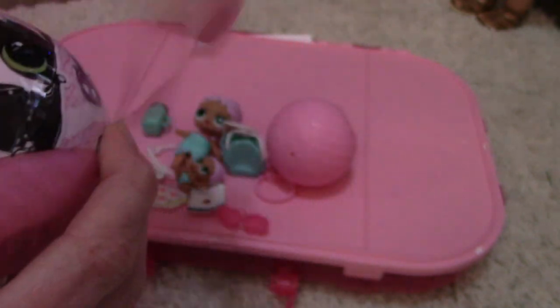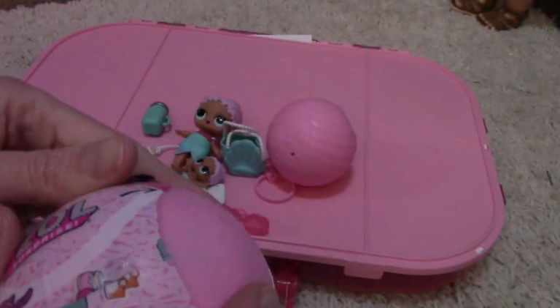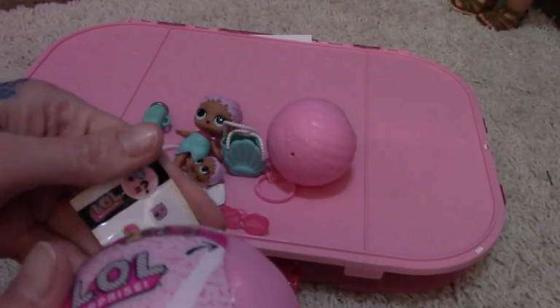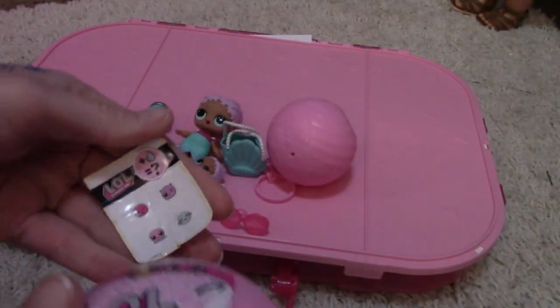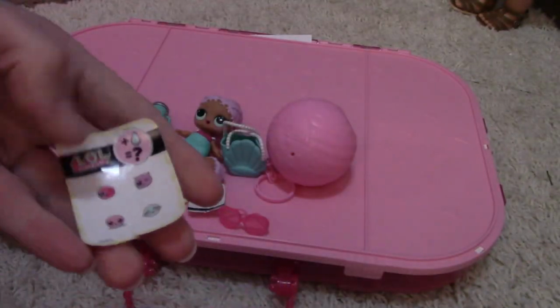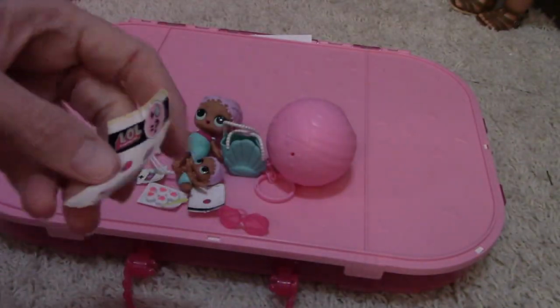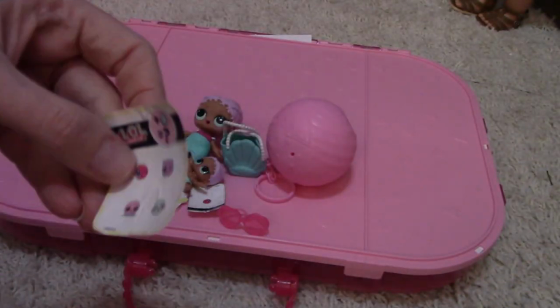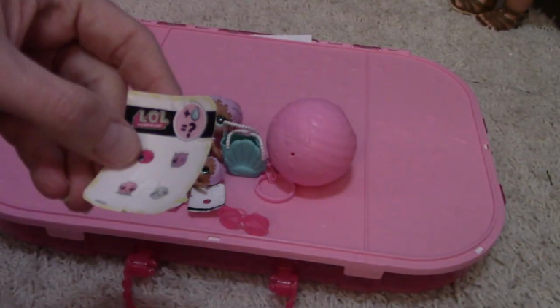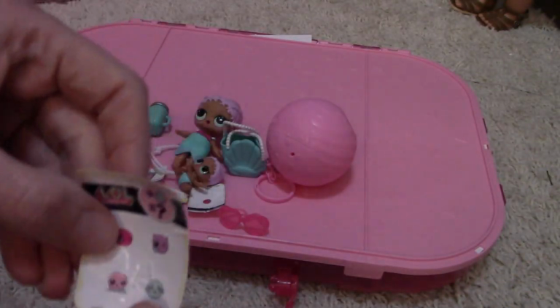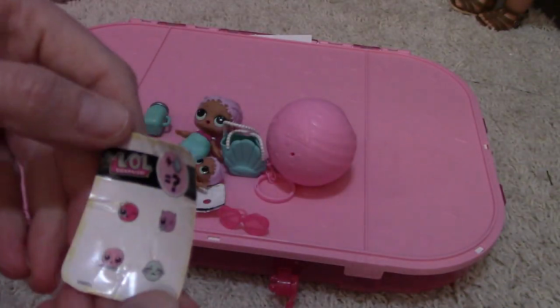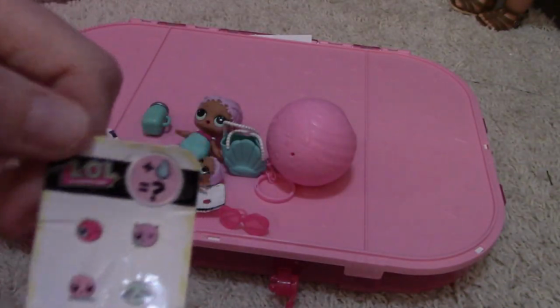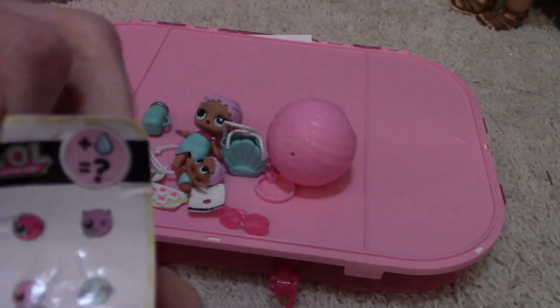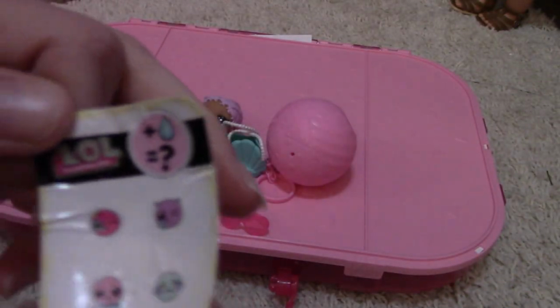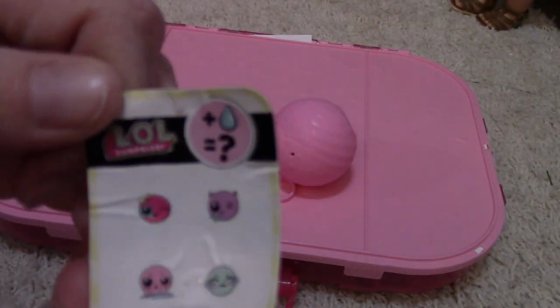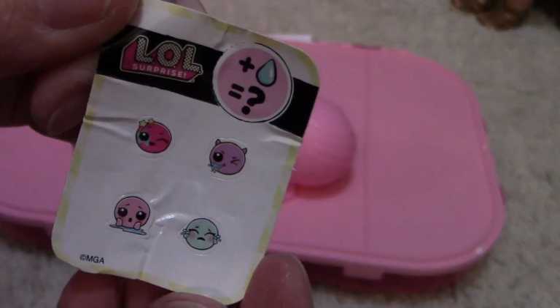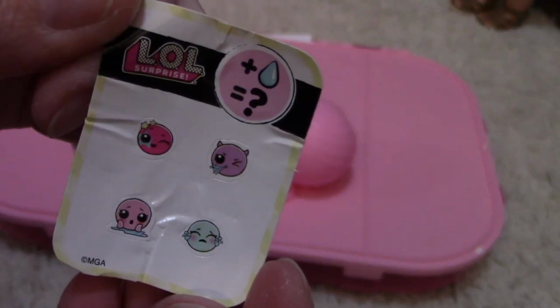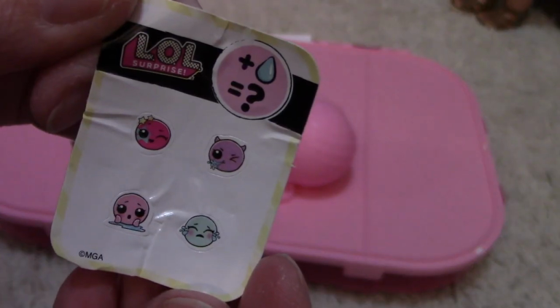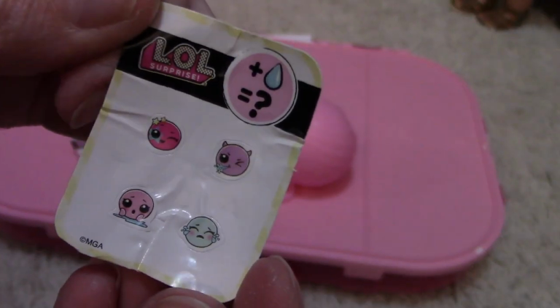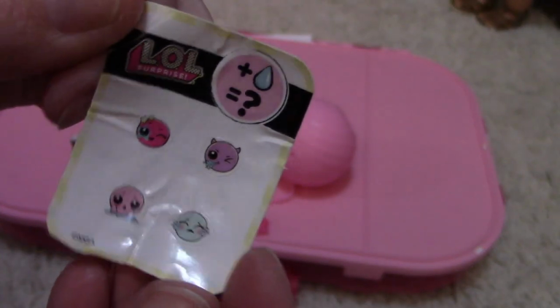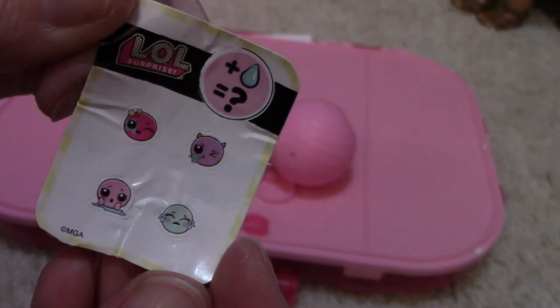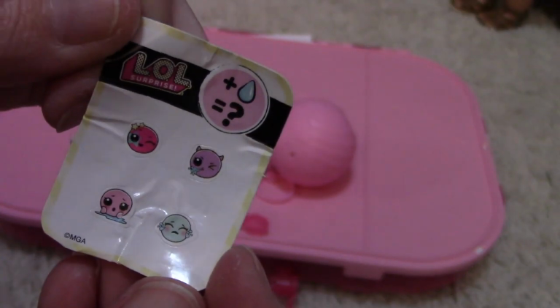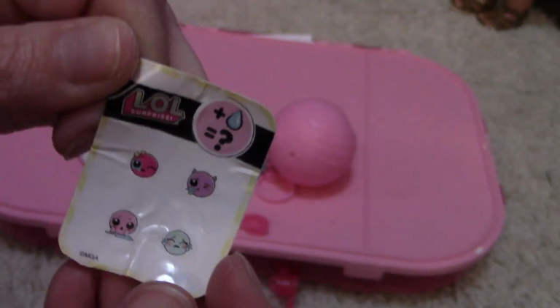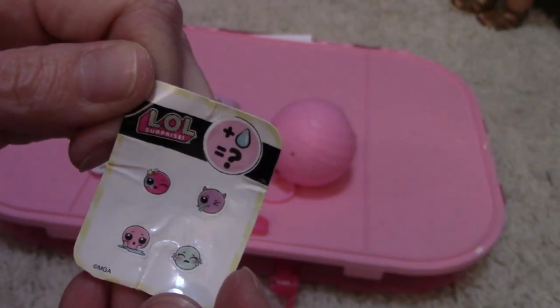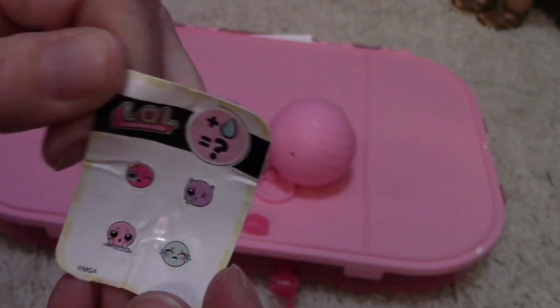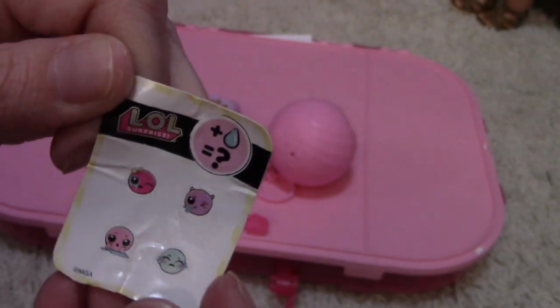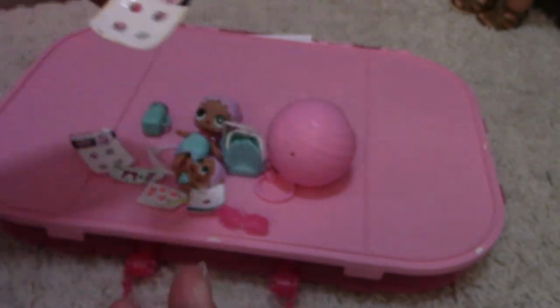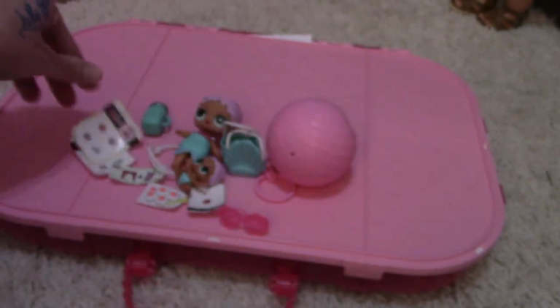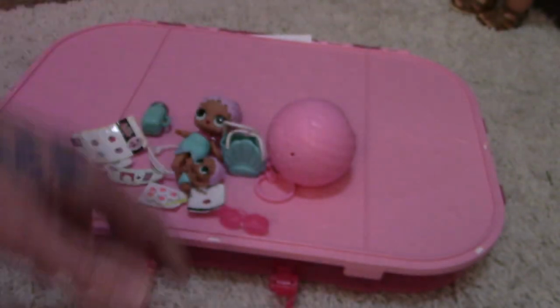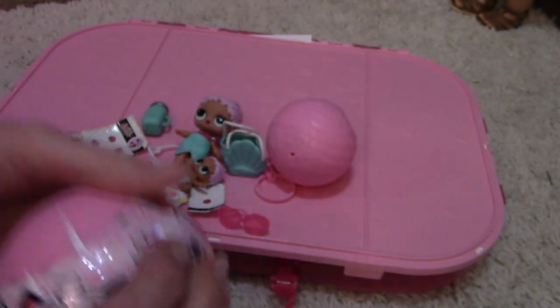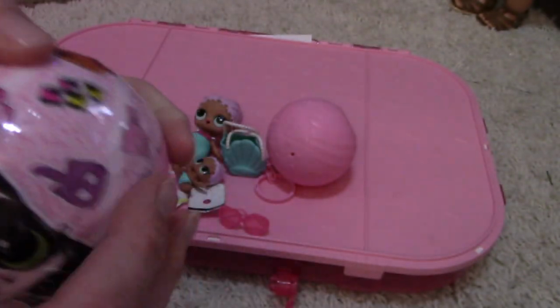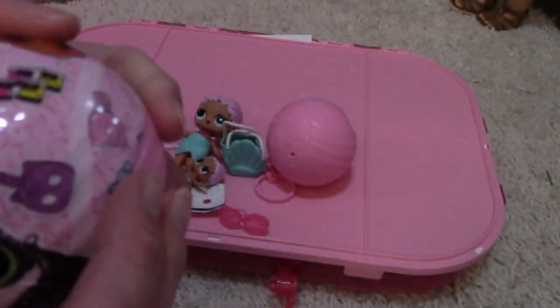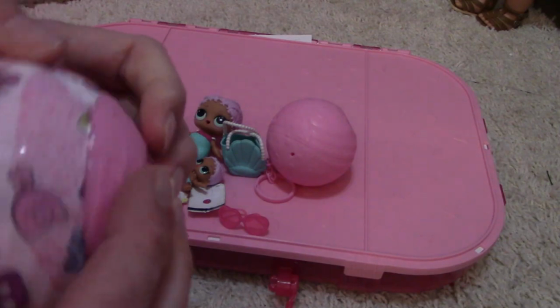Okay, here's this piece of paper — a clue or what it does. Not quite sure. I just want to get to the toy!